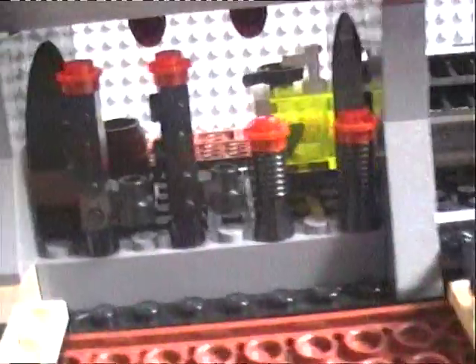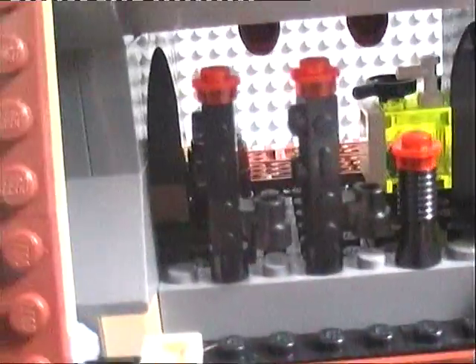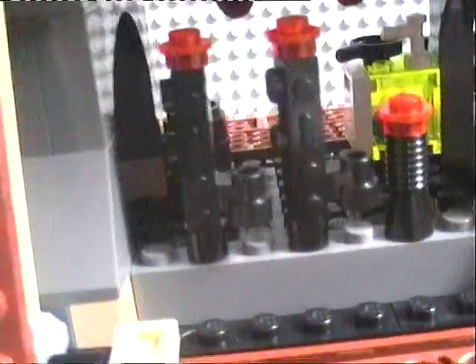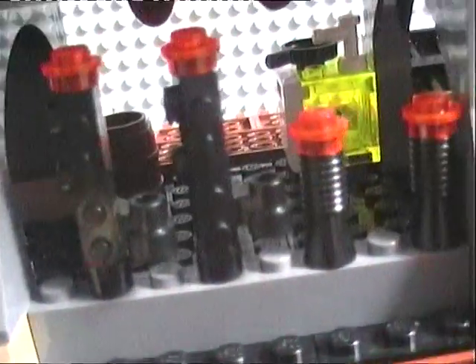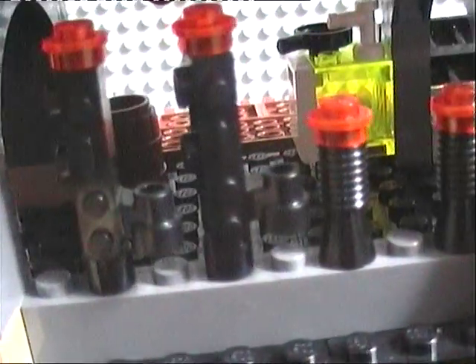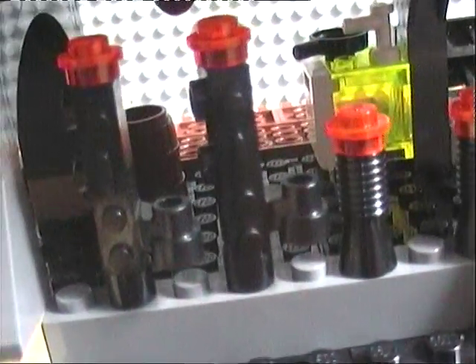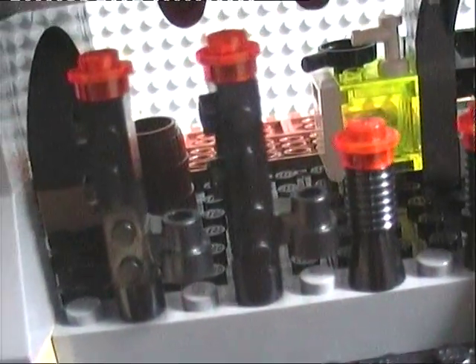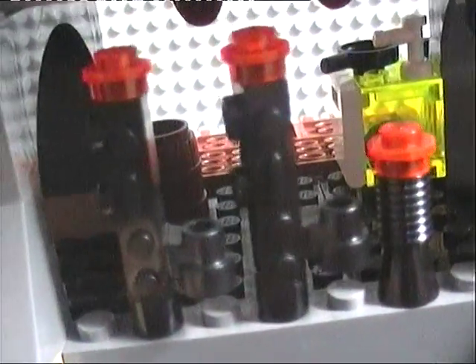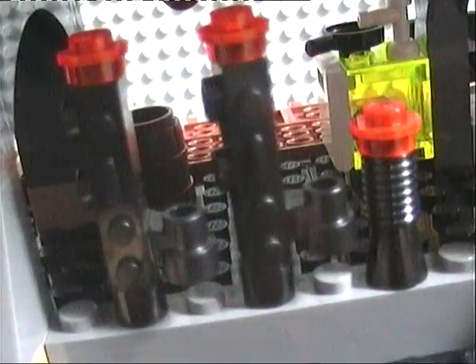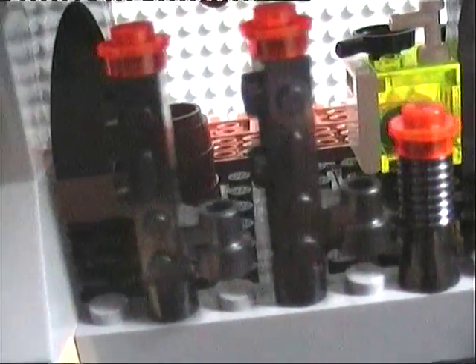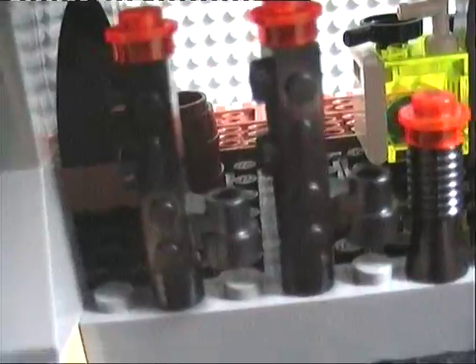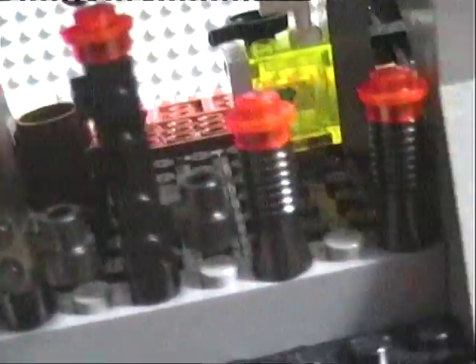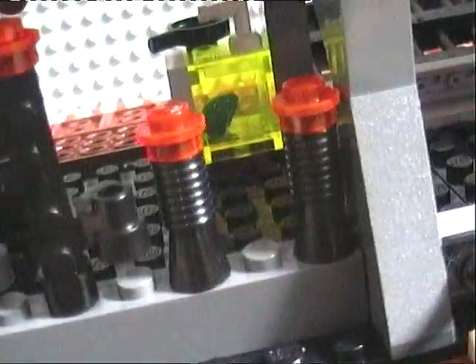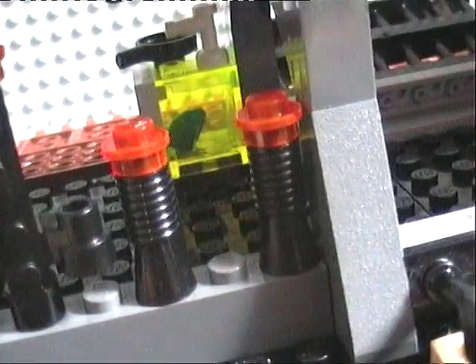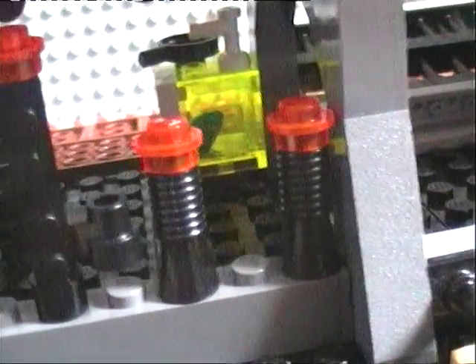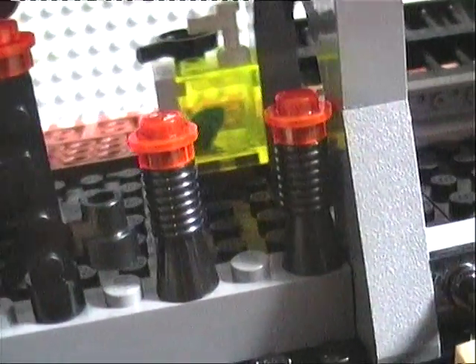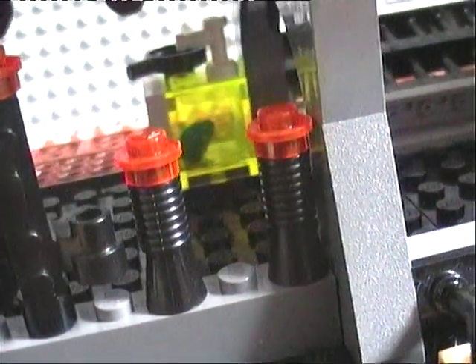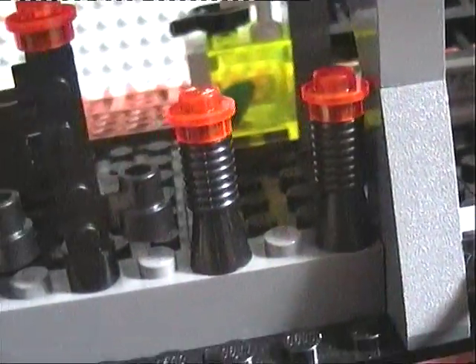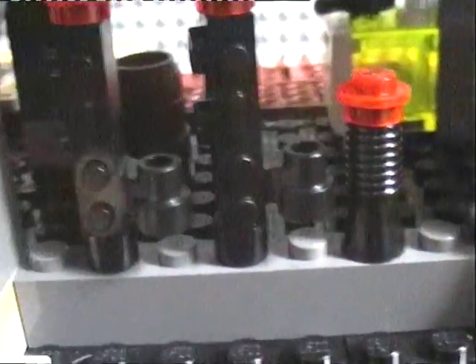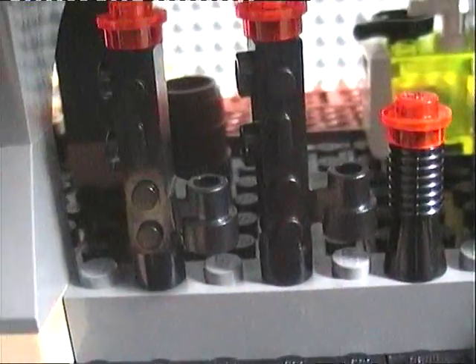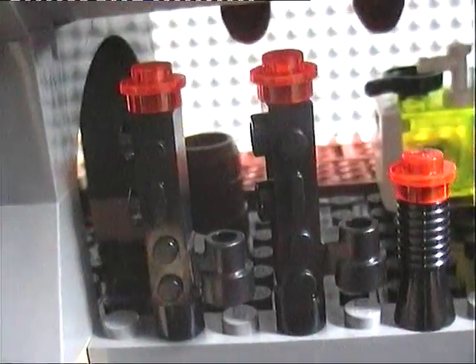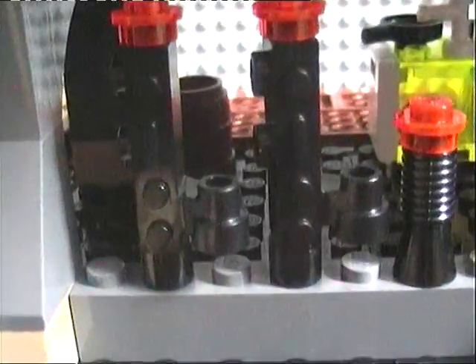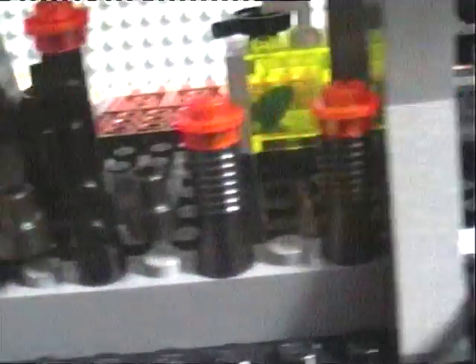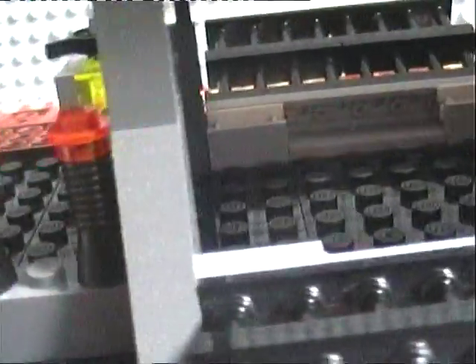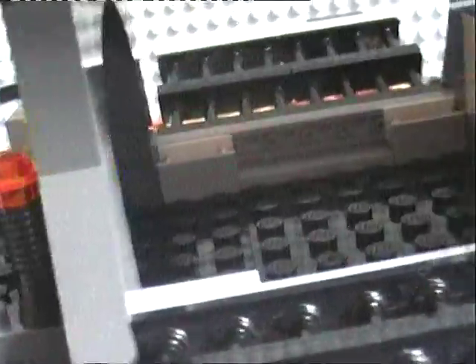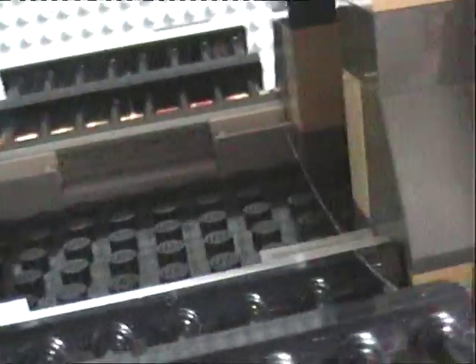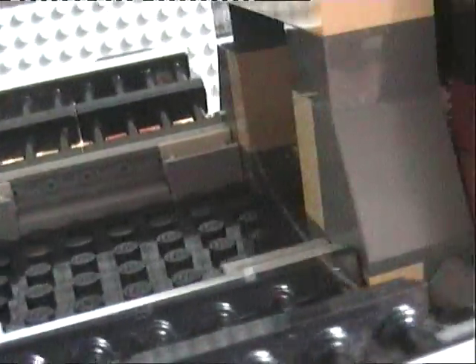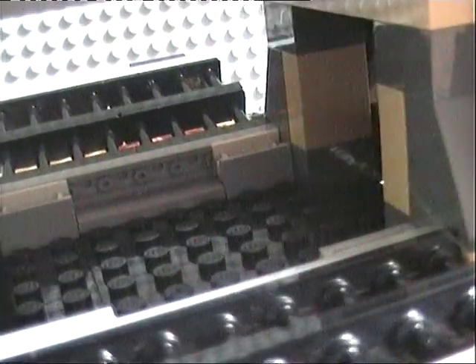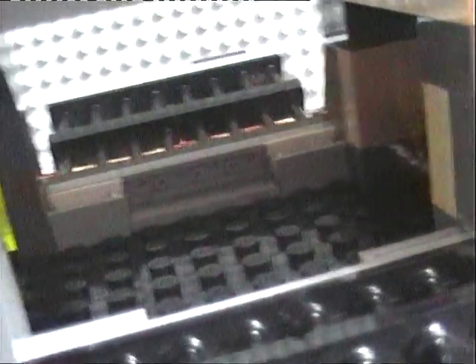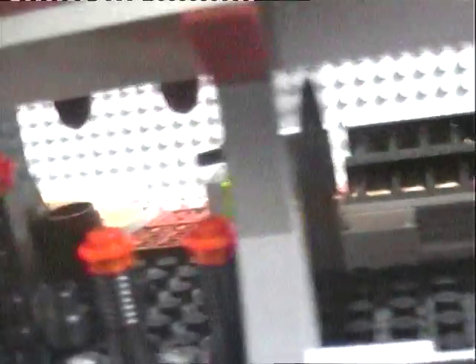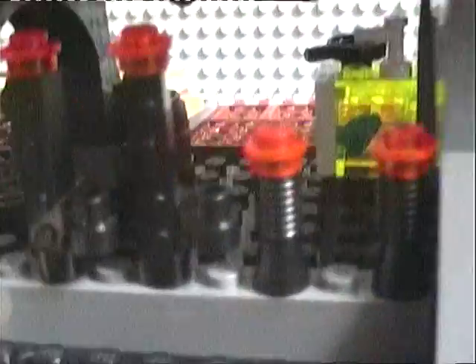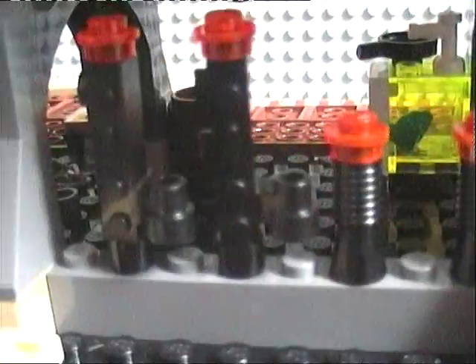Here are some of the guns it comes with. It comes with the old Lego Star Wars rocket launcher kind of guns, and the old pistol guns, which I think are really awesome. I like the old Lego guns — they look pretty Lego-y, just gives you that Lego vibe.